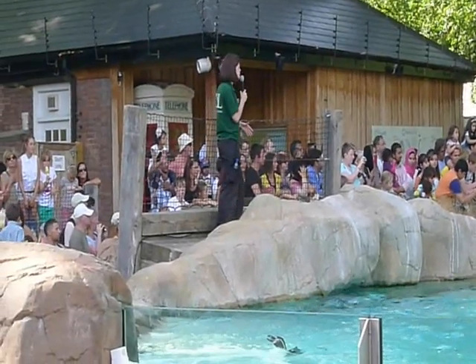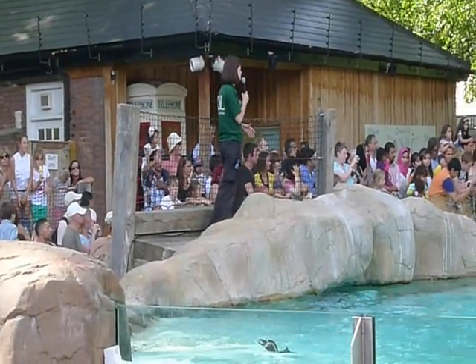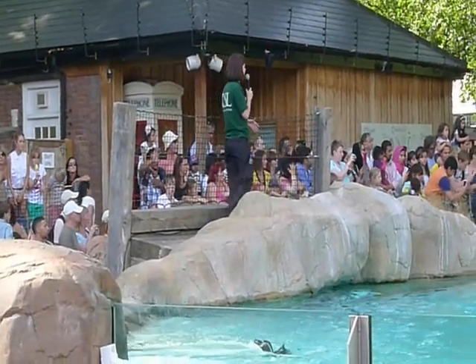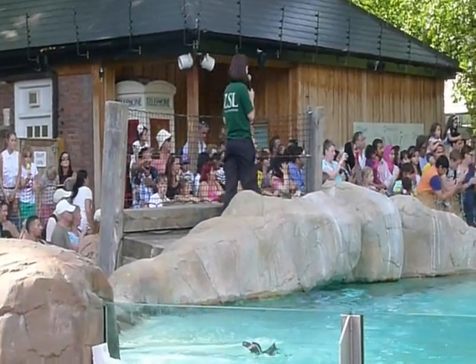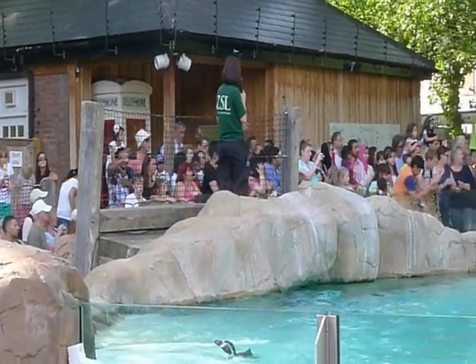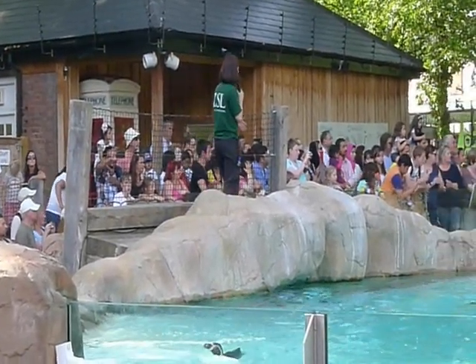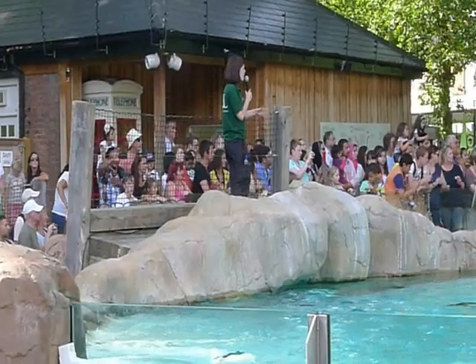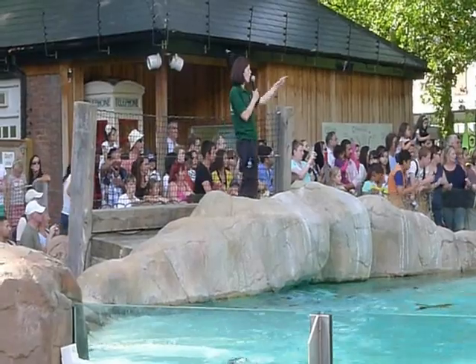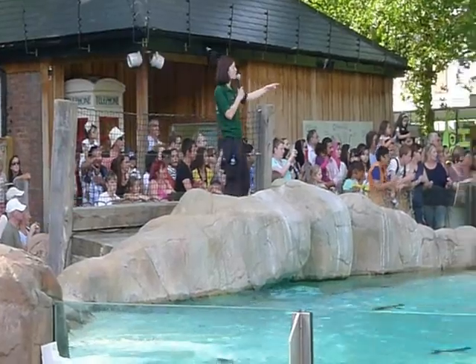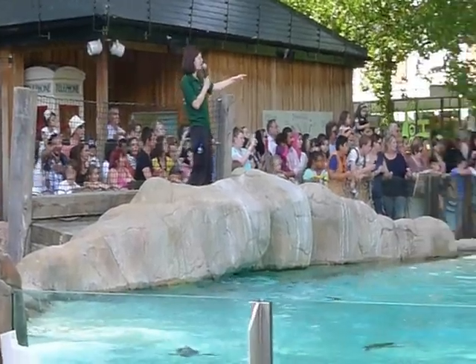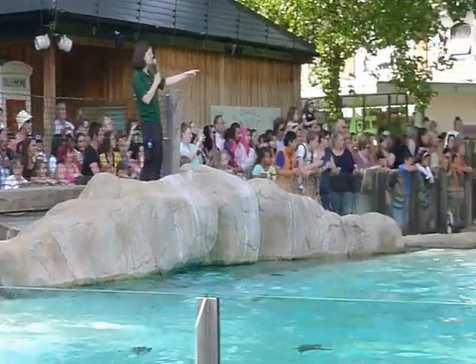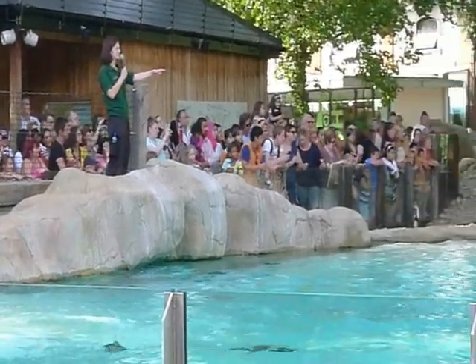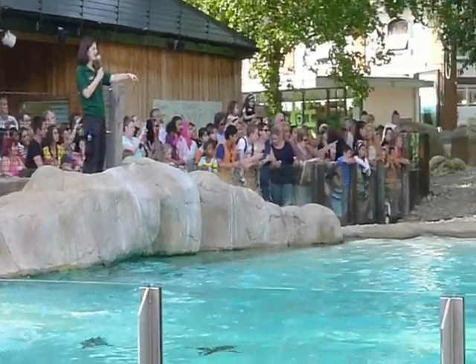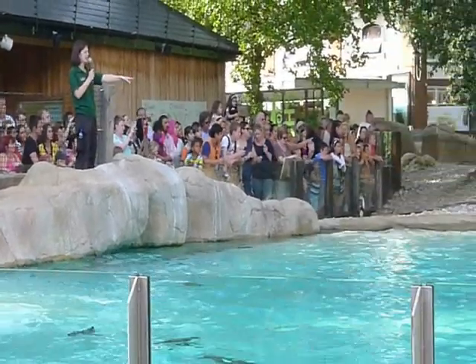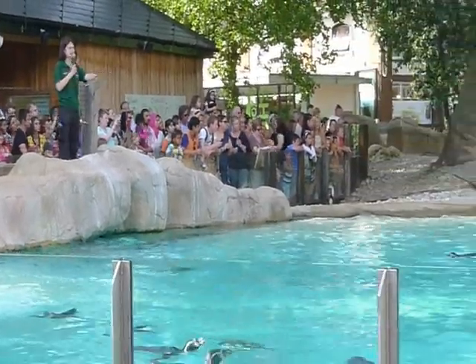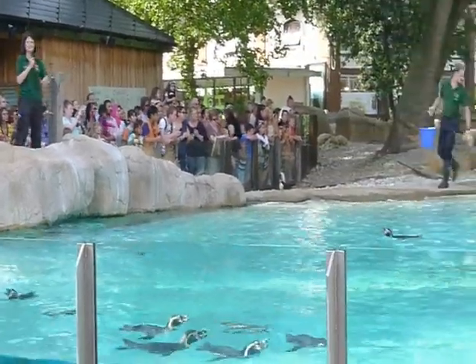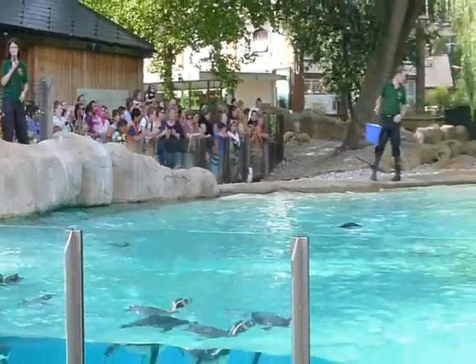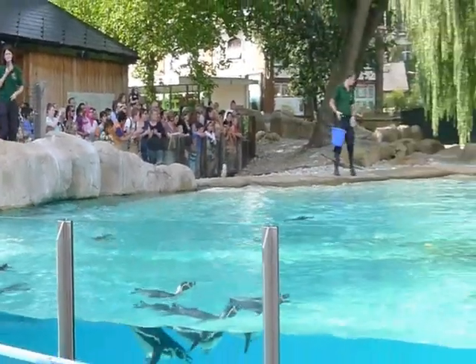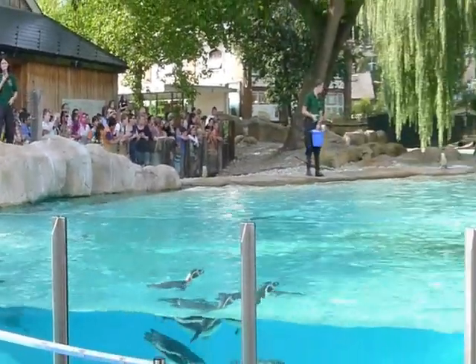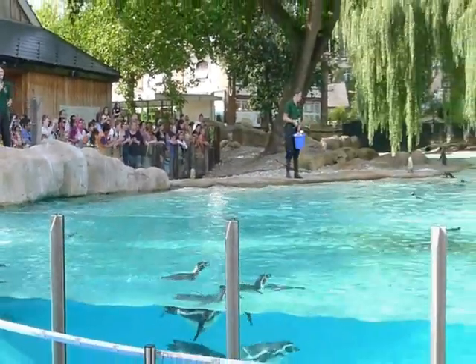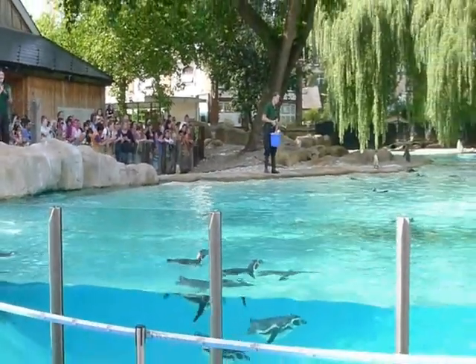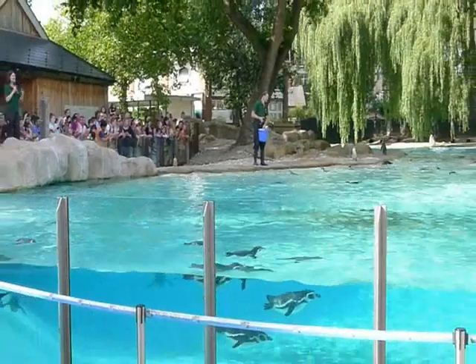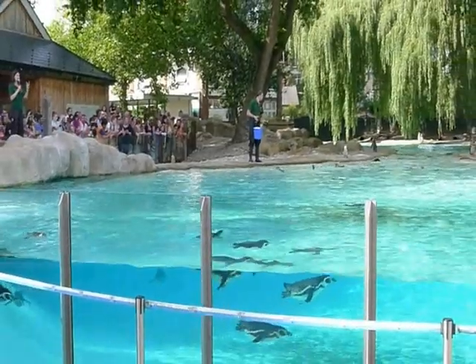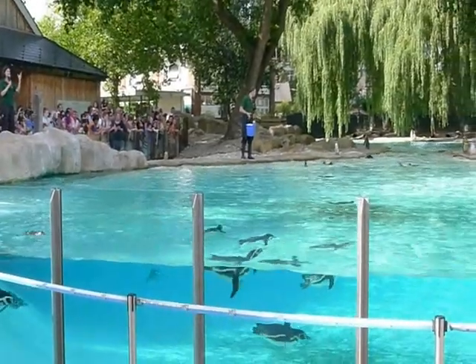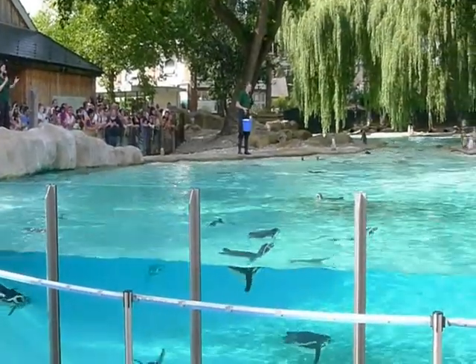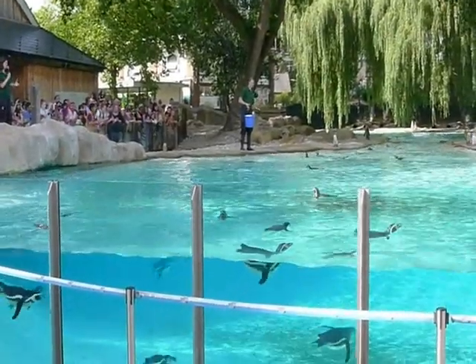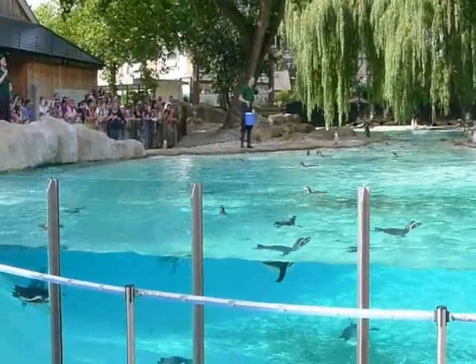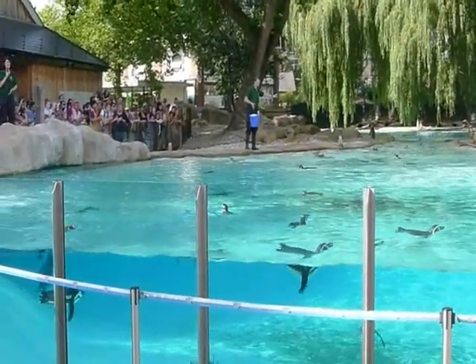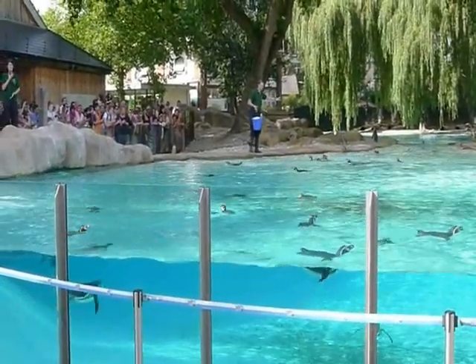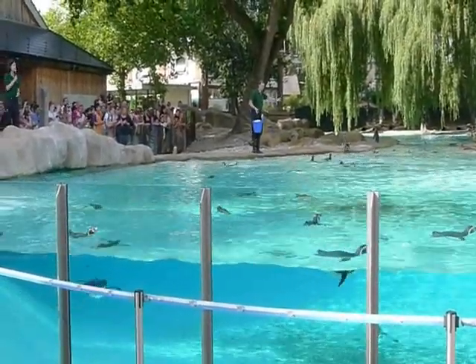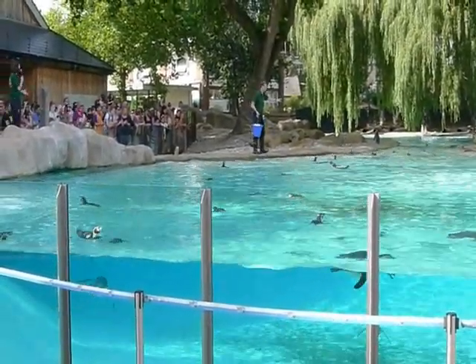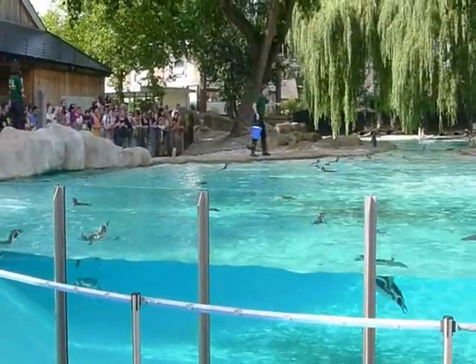There are two different types we have here. We have the Humboldt penguins — these are the guys here swimming in the water — and they come from the coastal regions of Chile and Peru.